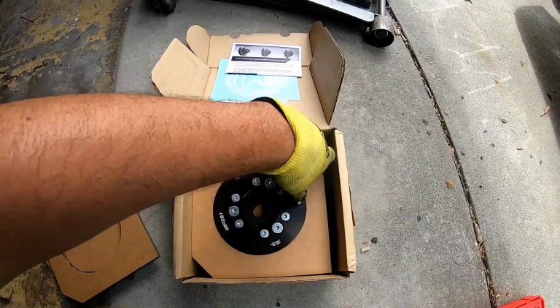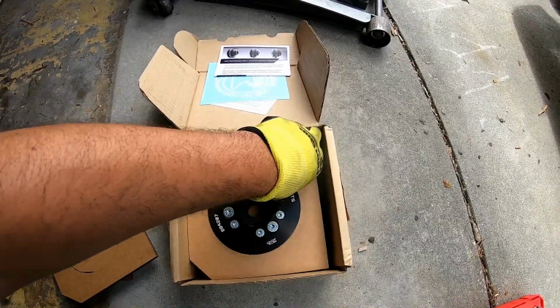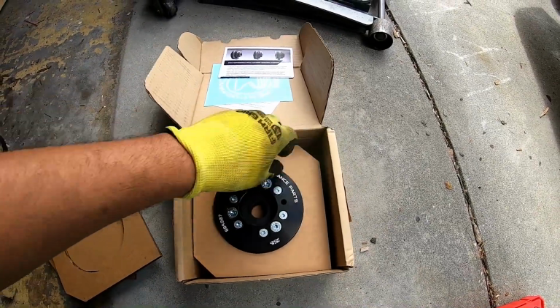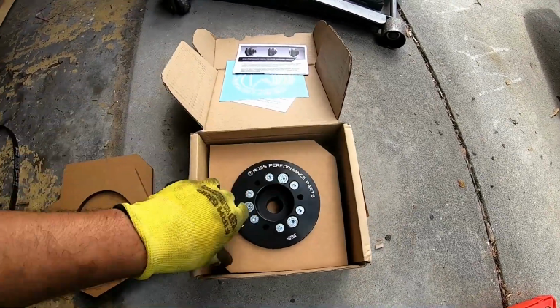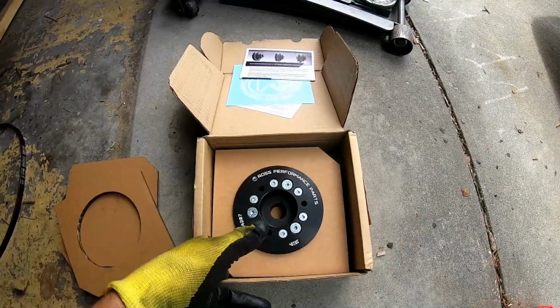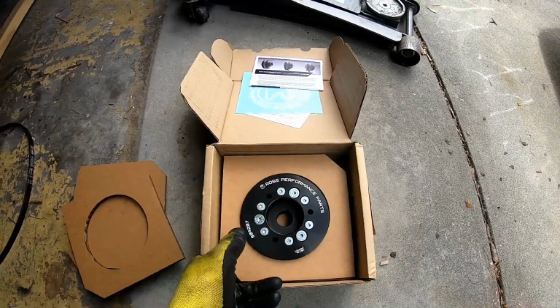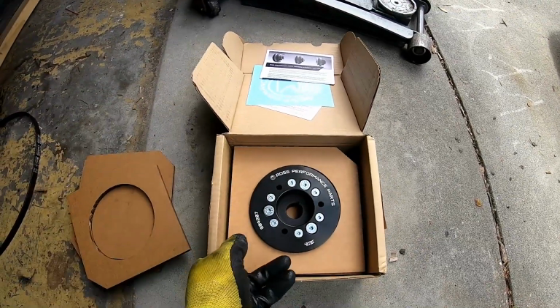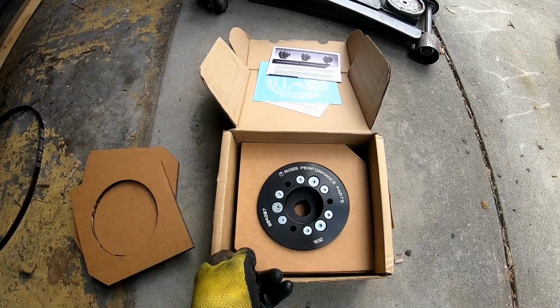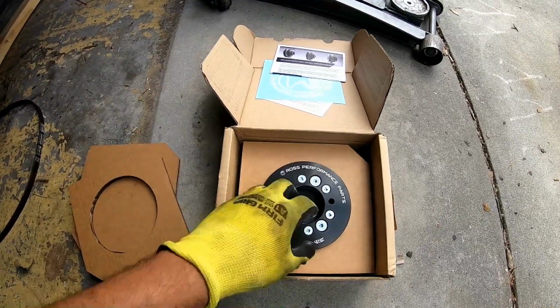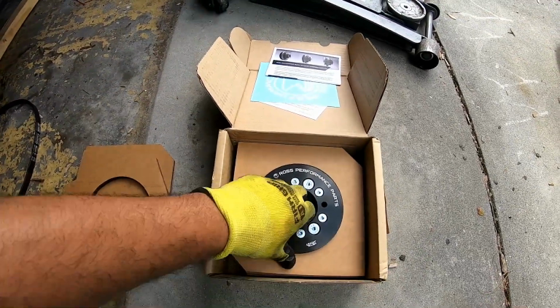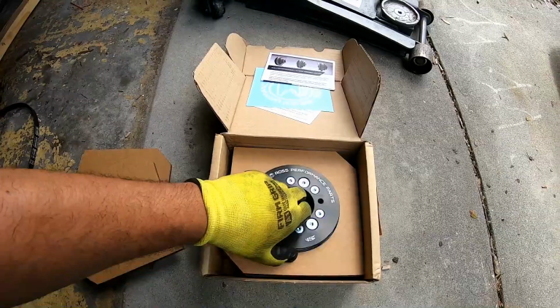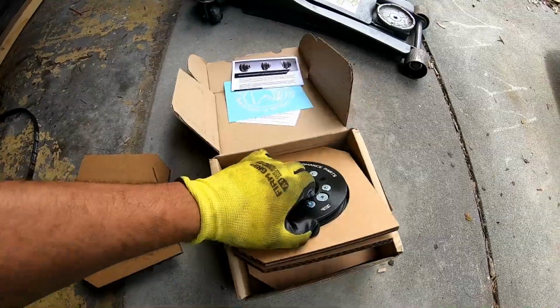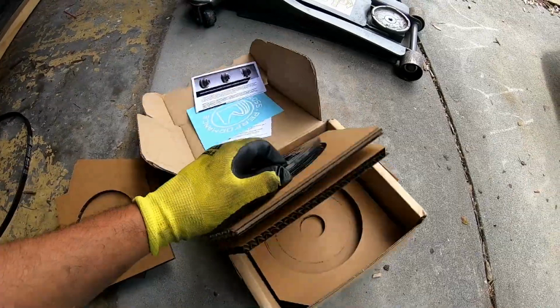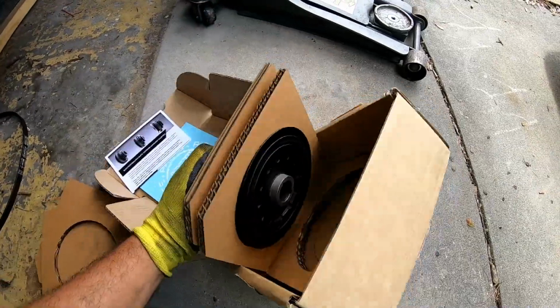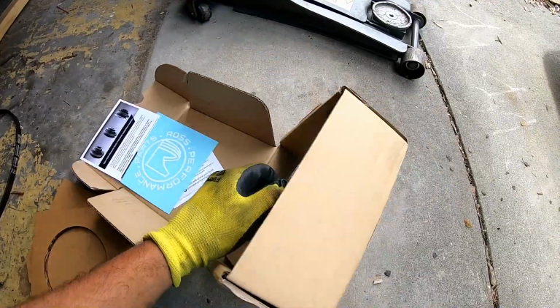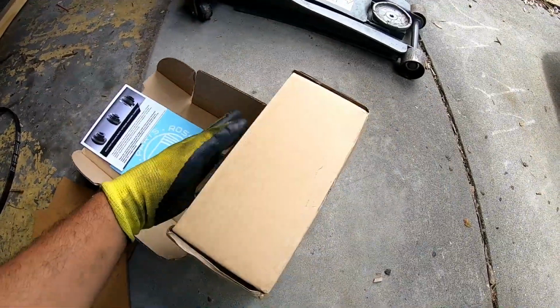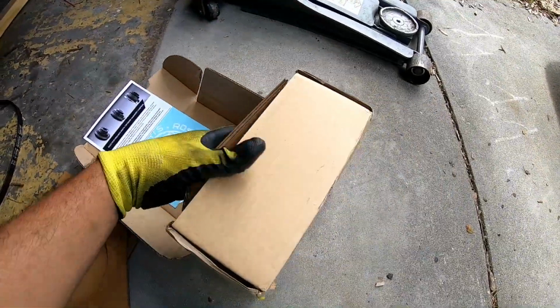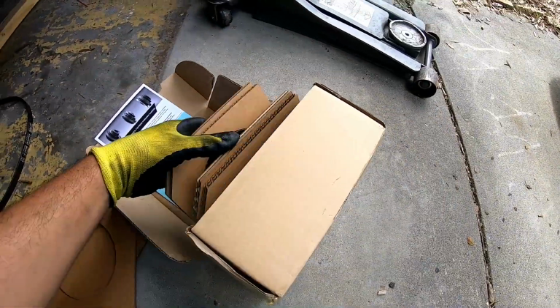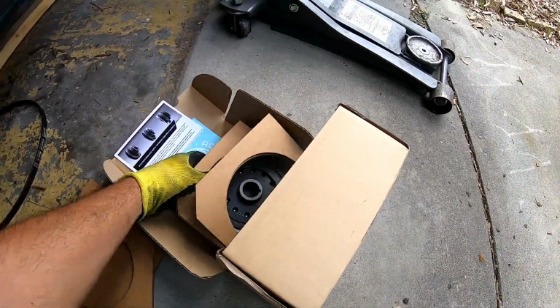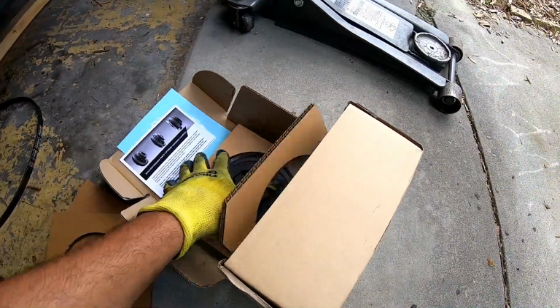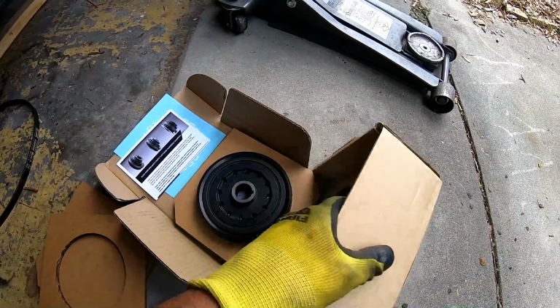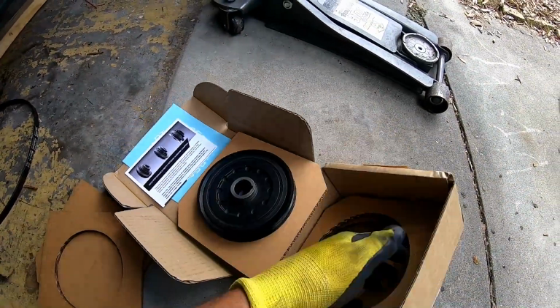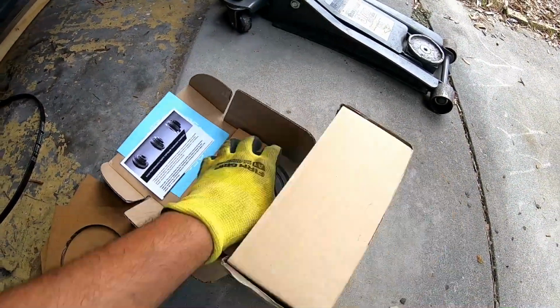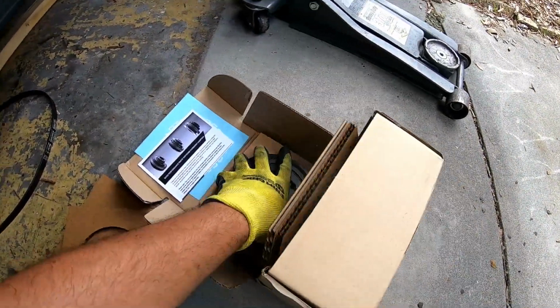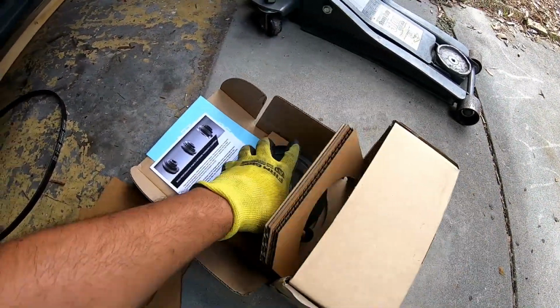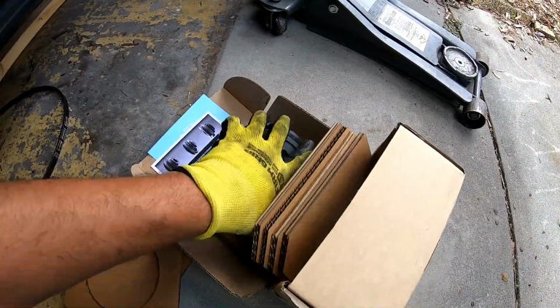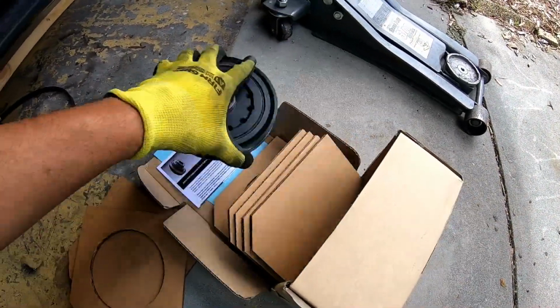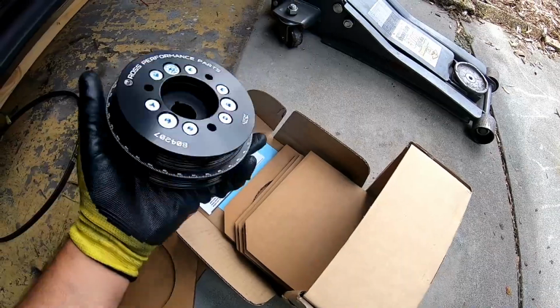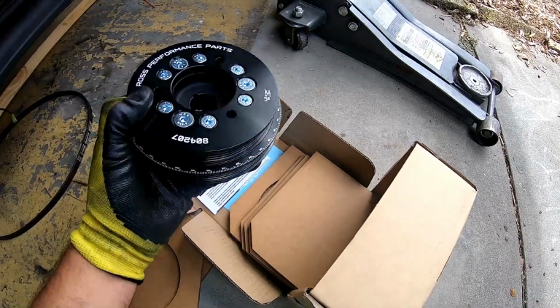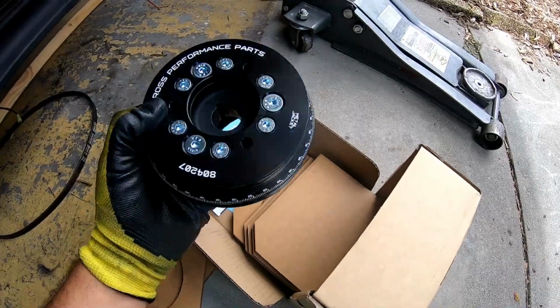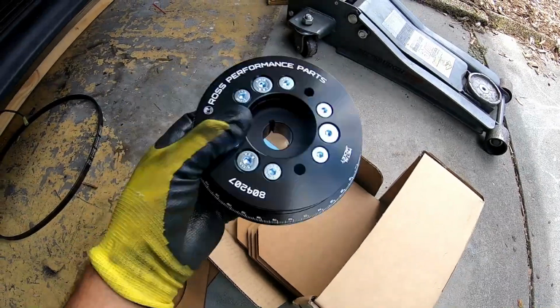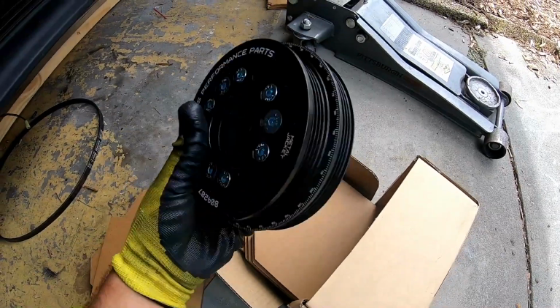It's just so nice looking, you just don't want to install it. That's the problem with well-made performance parts.